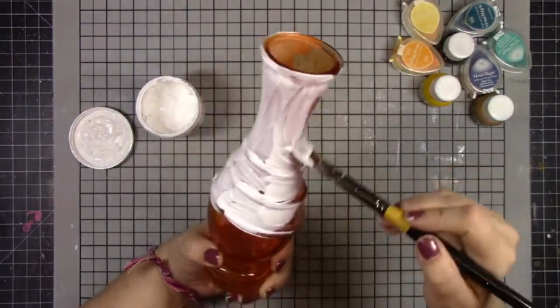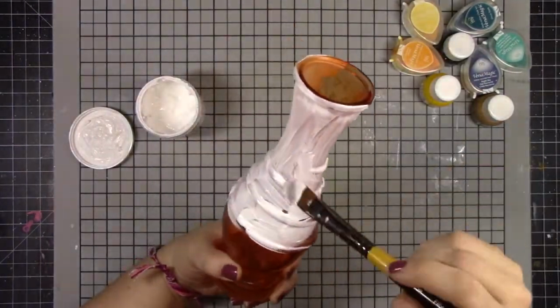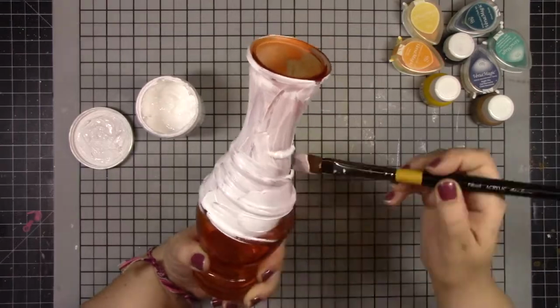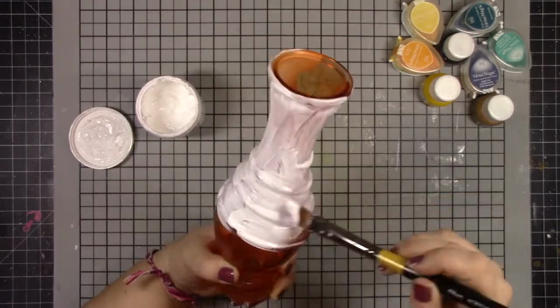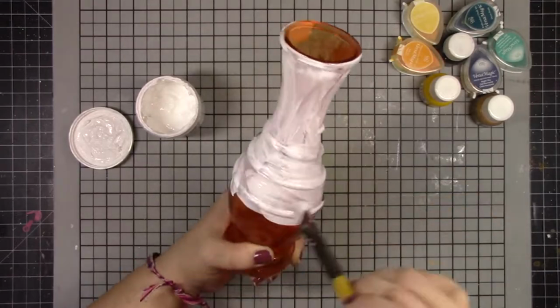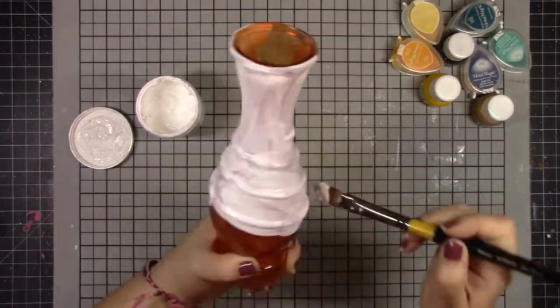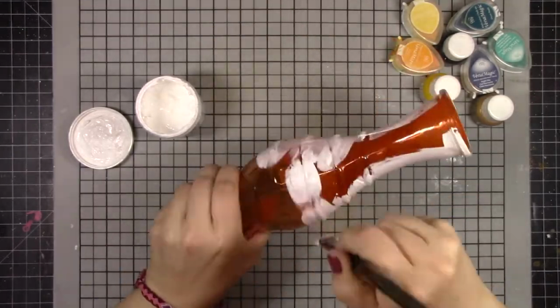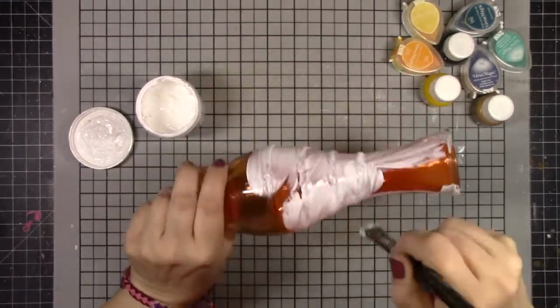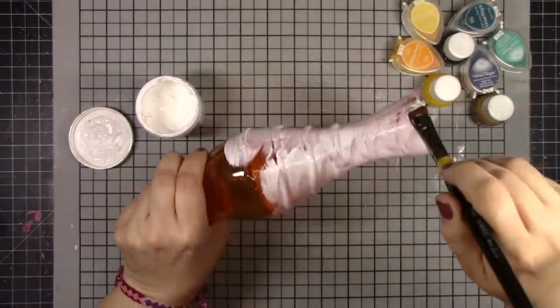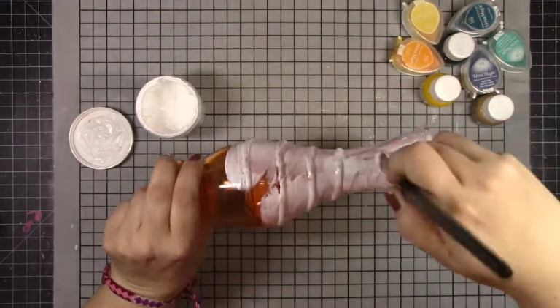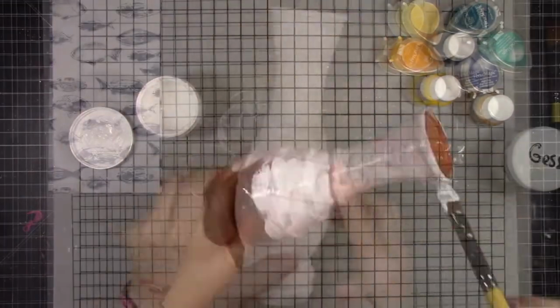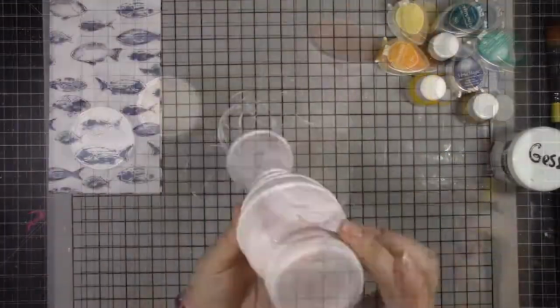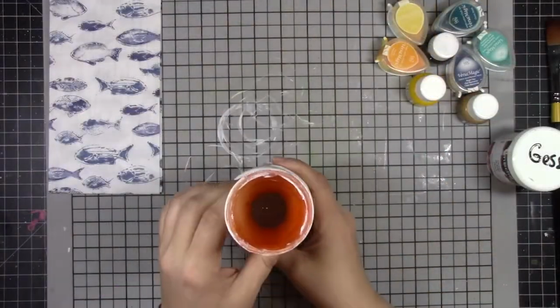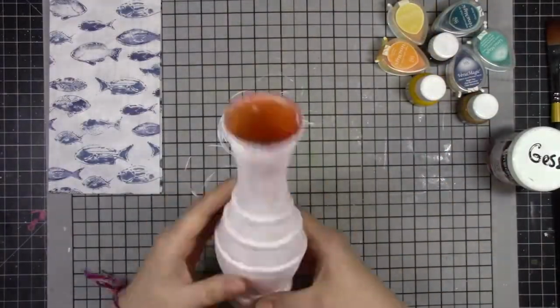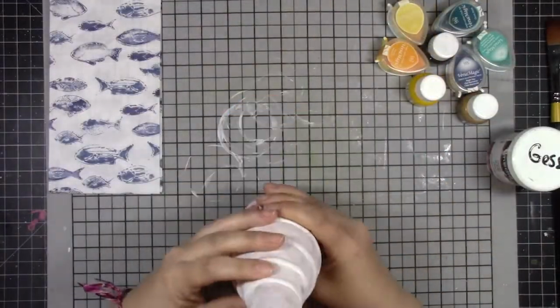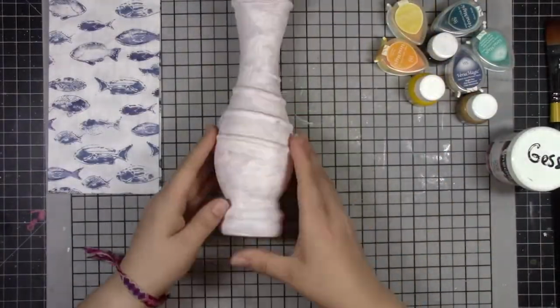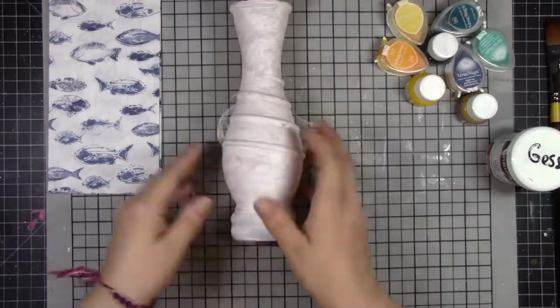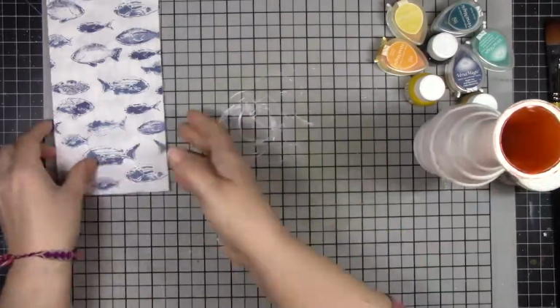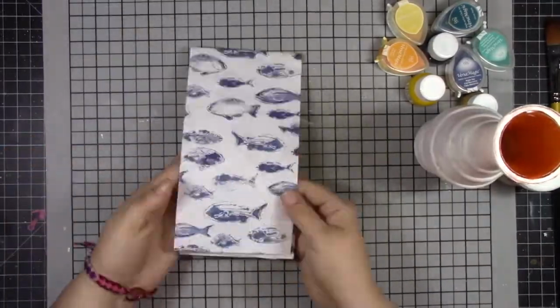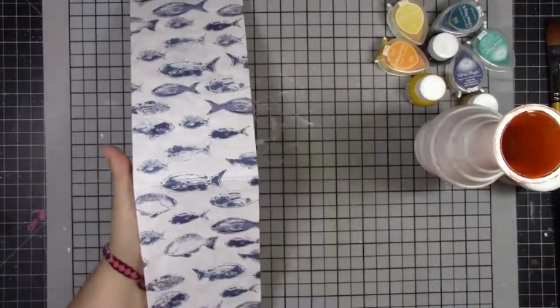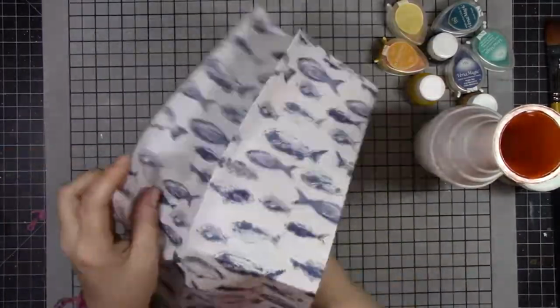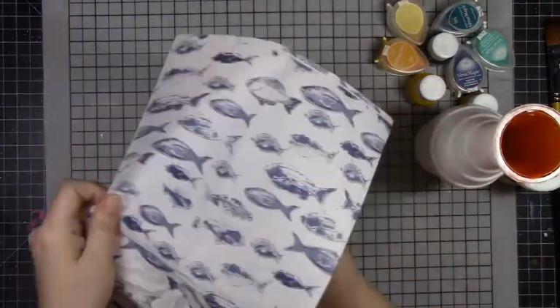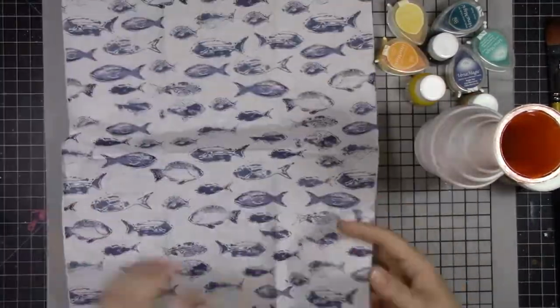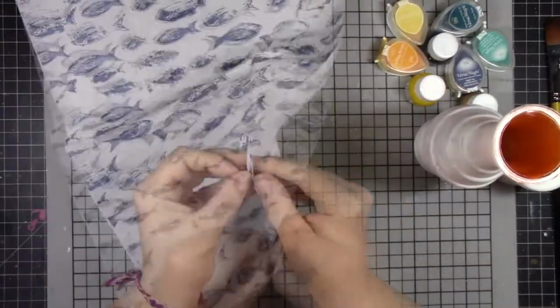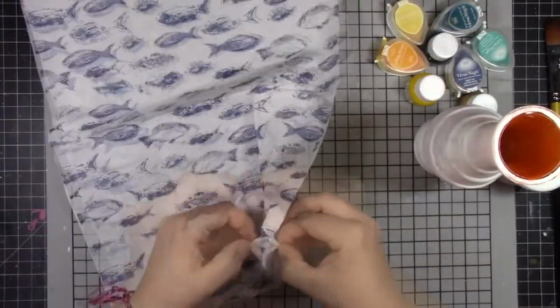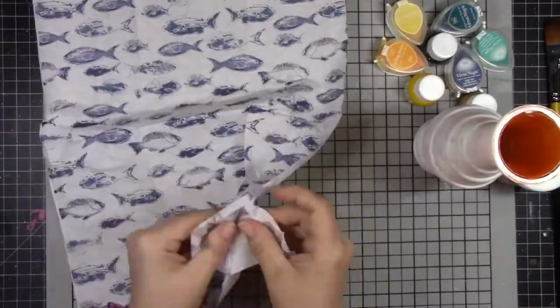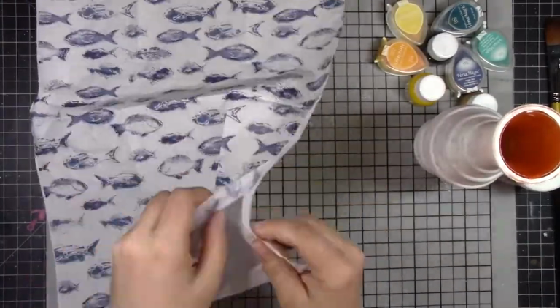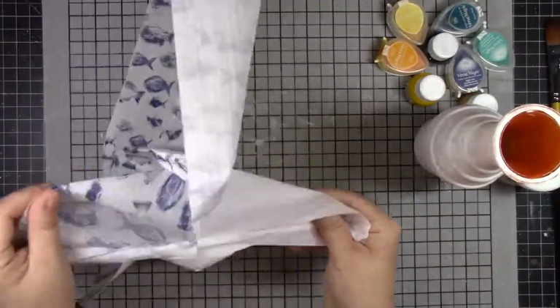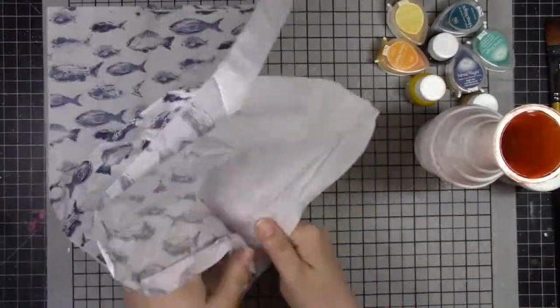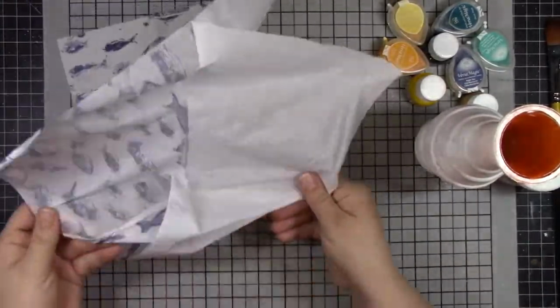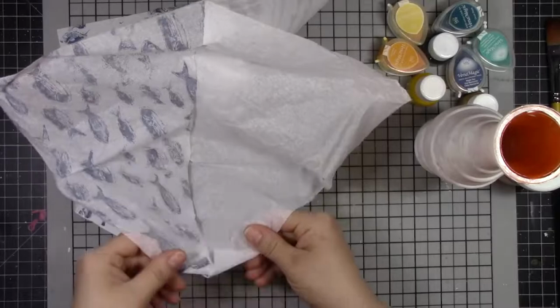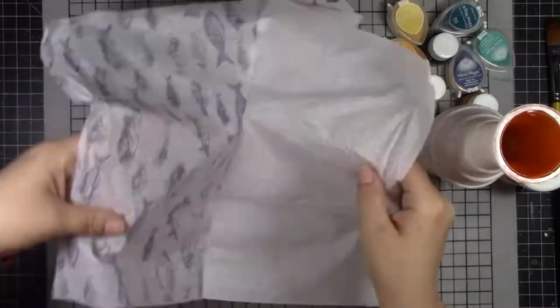I'm putting two layers of white gesso over this entire vase and letting it dry. And later on in the video — off video at least — I did end up covering the inside where you can see that orange.